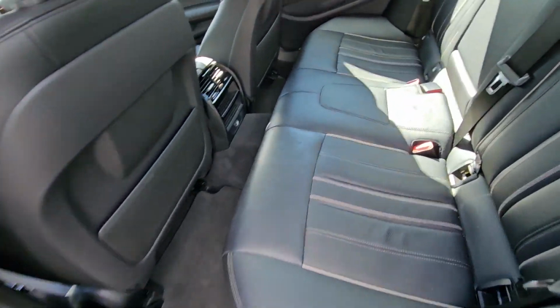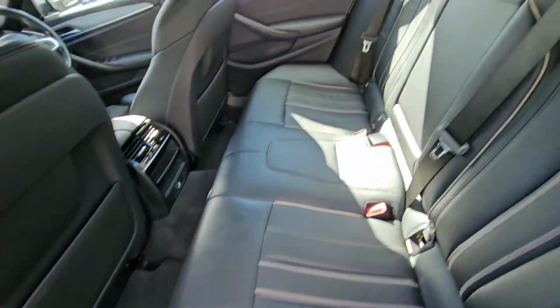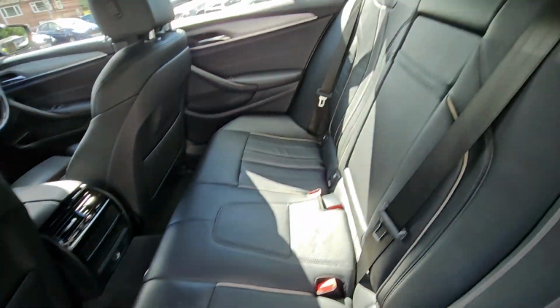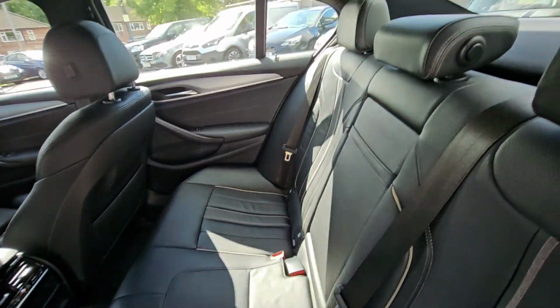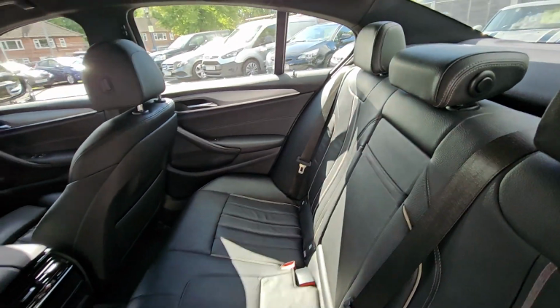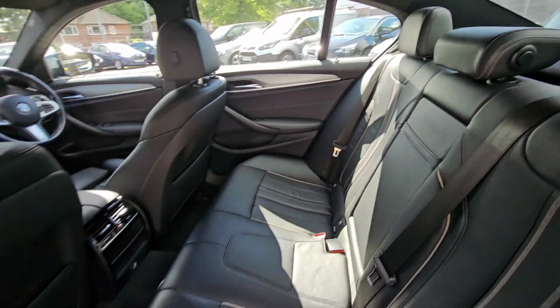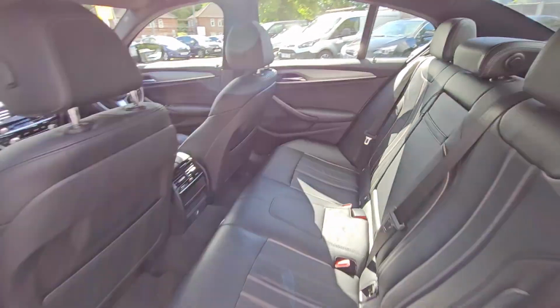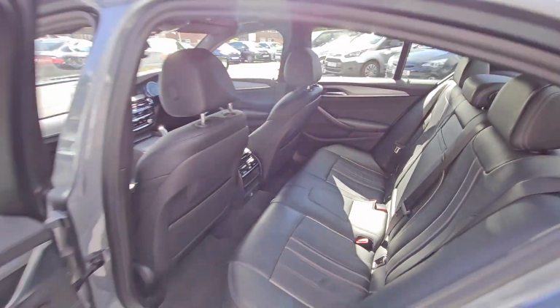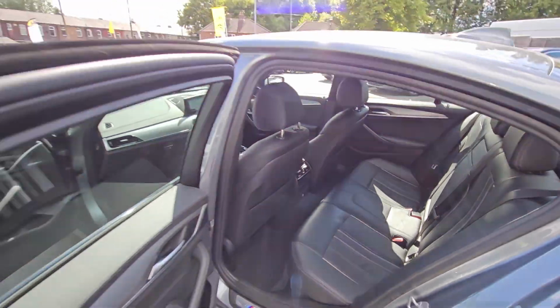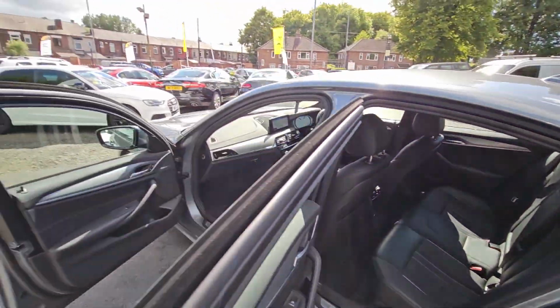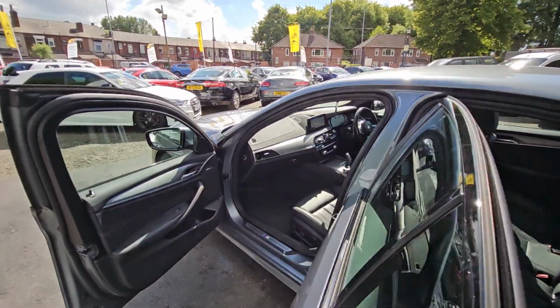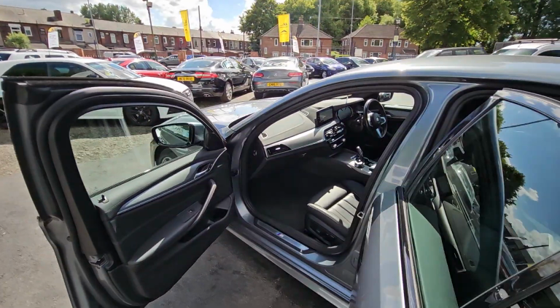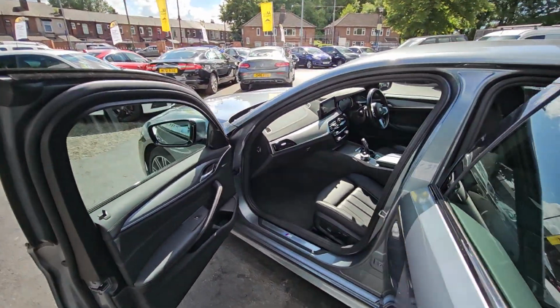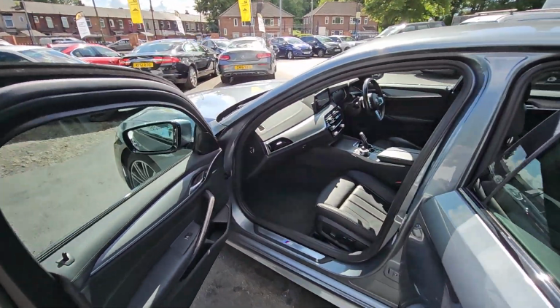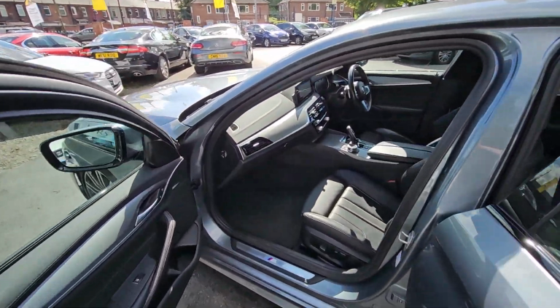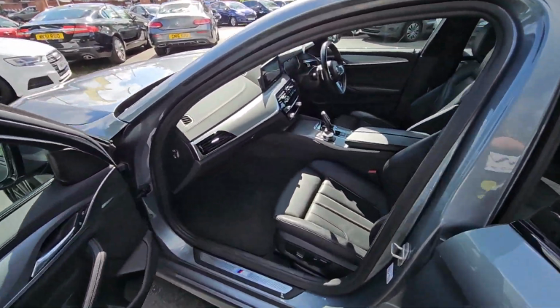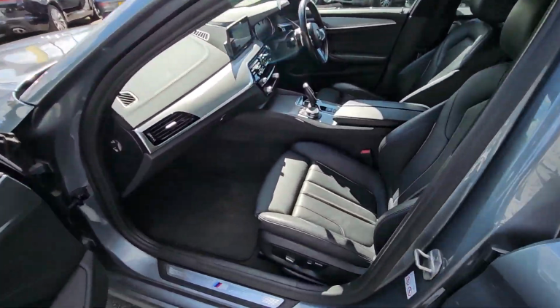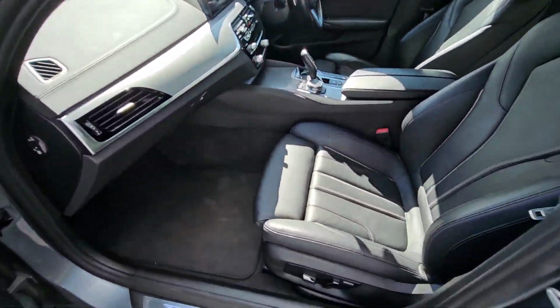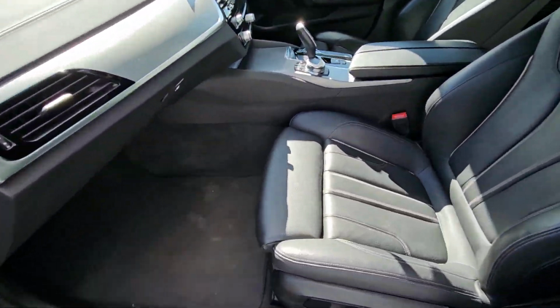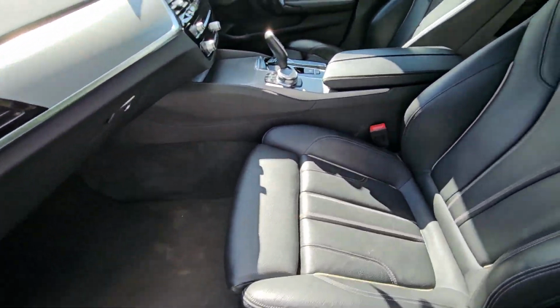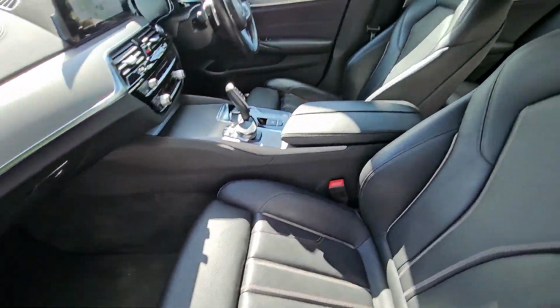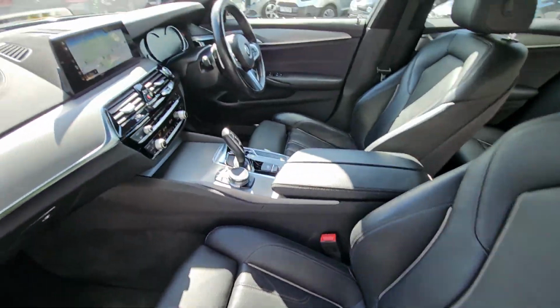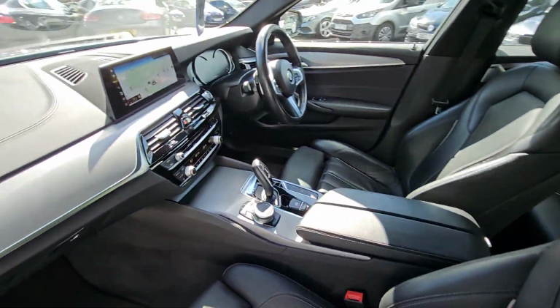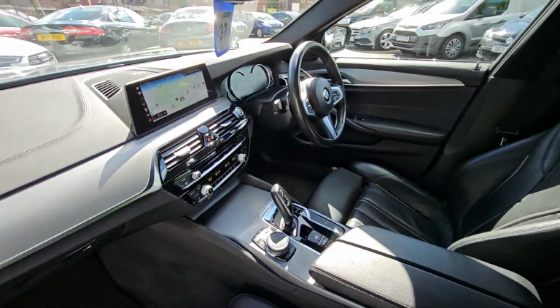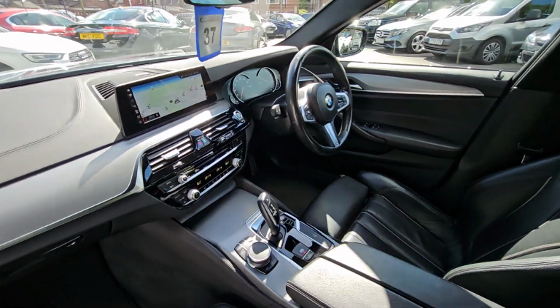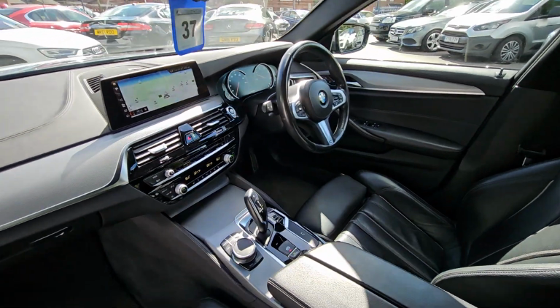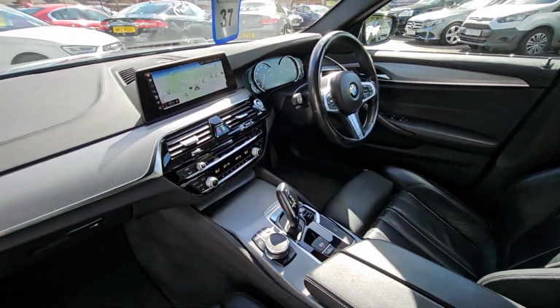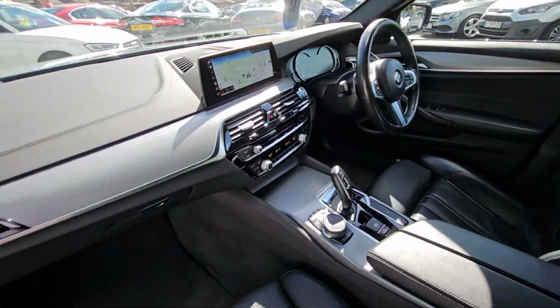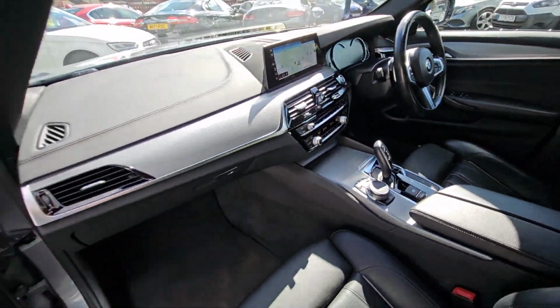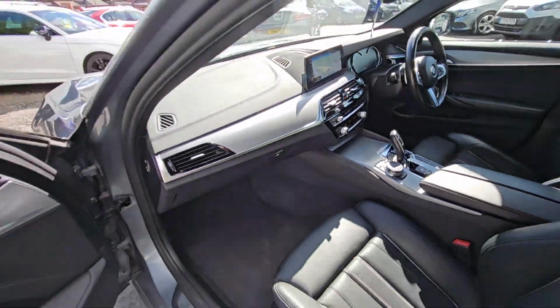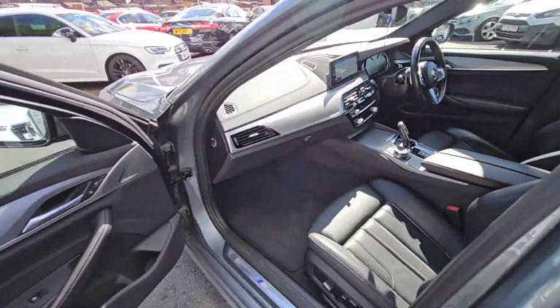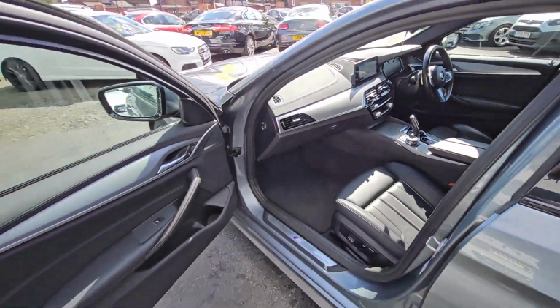This car comes with features such as full black leather interior with heated front seats, satellite navigation system, front and rear parking sensors, cruise control and speed limiter, 8 speed automatic gearbox and much more.